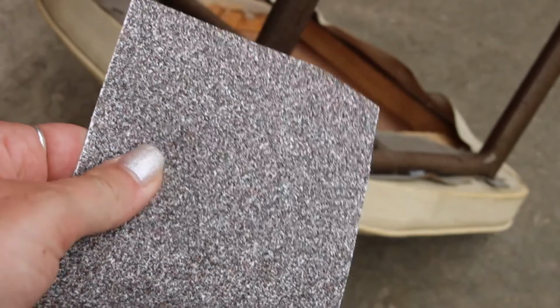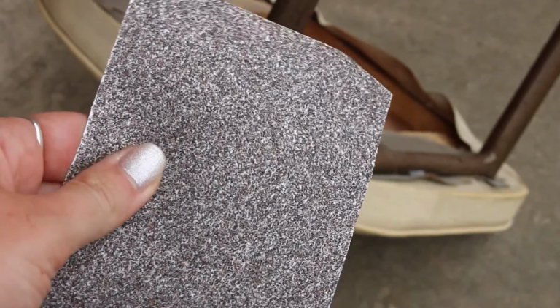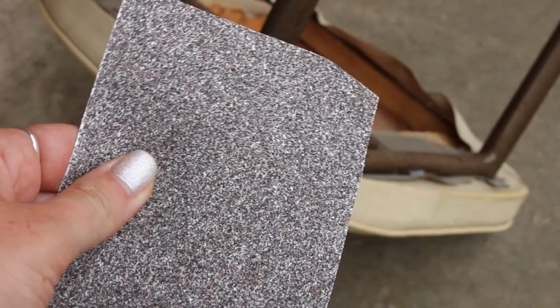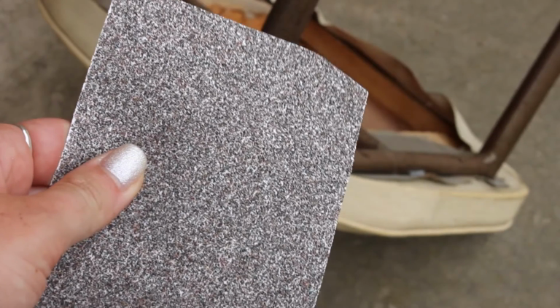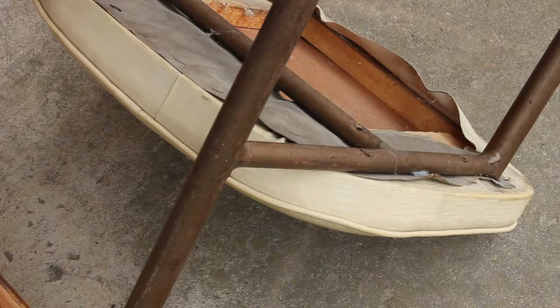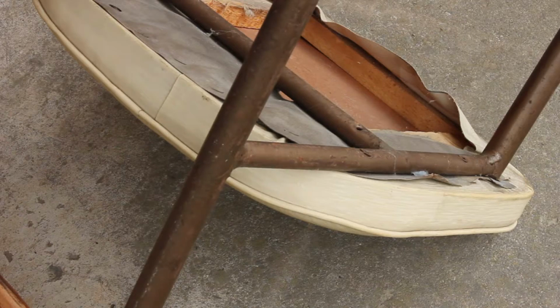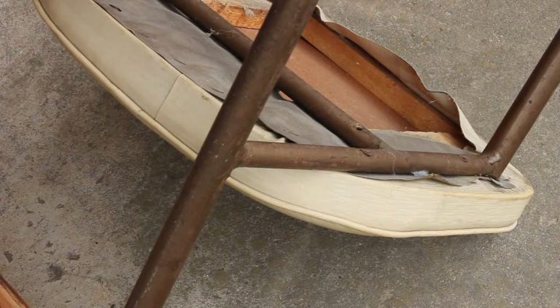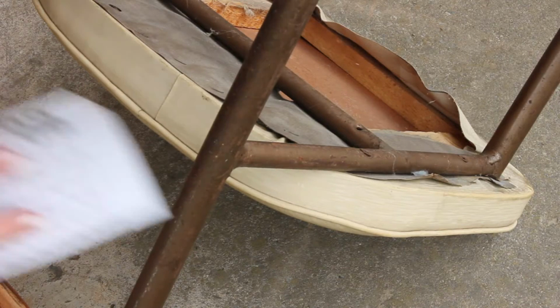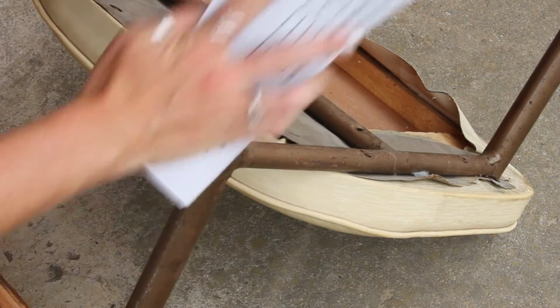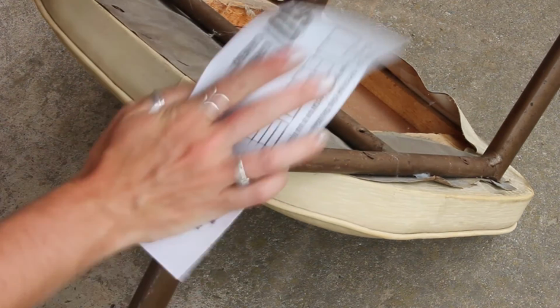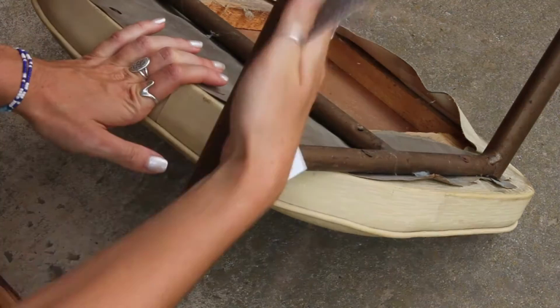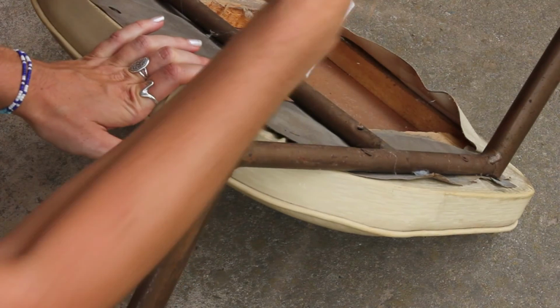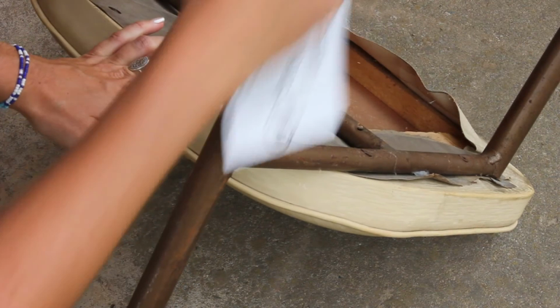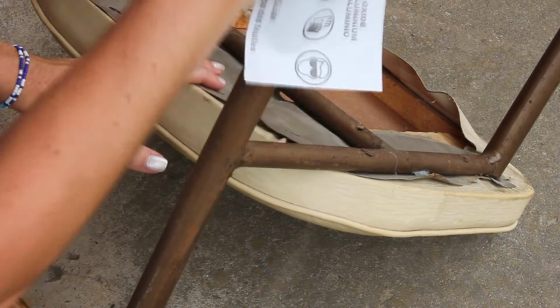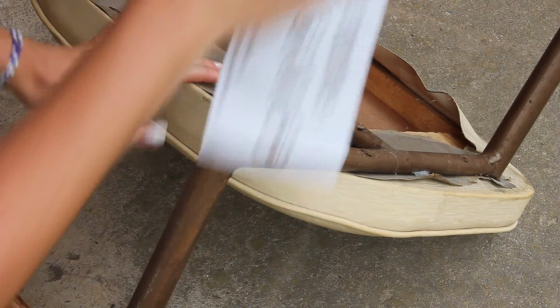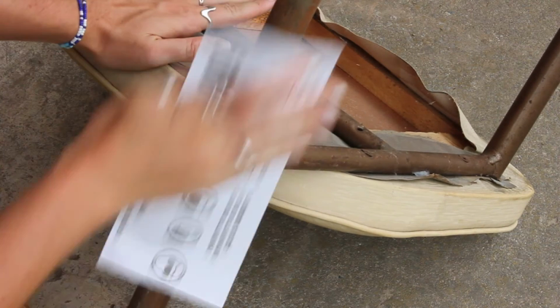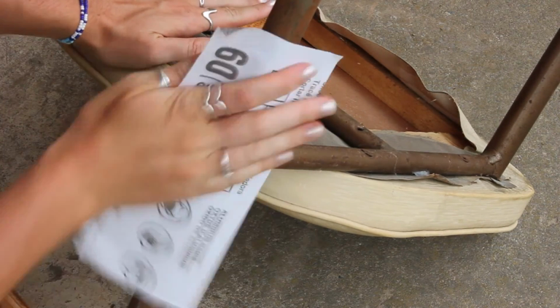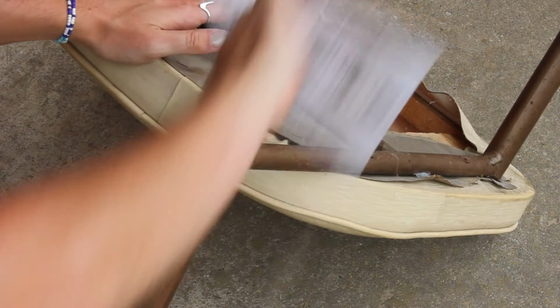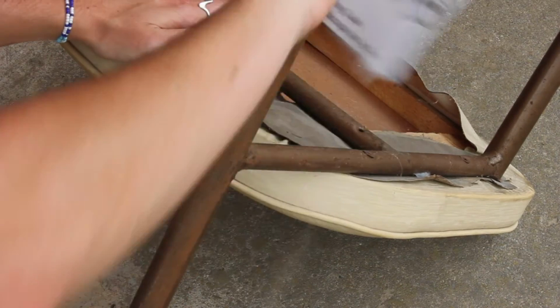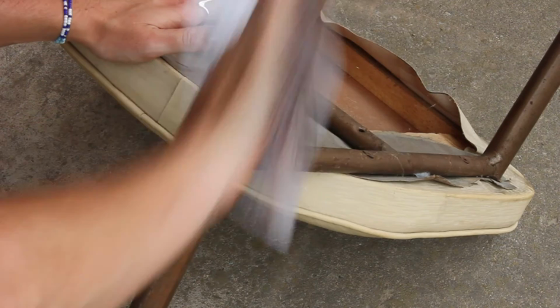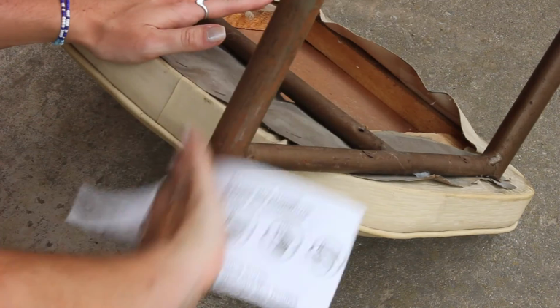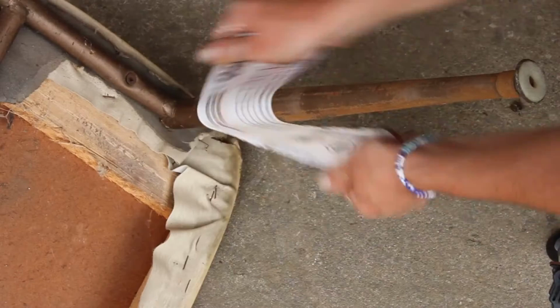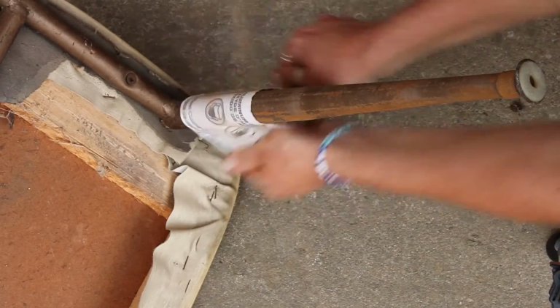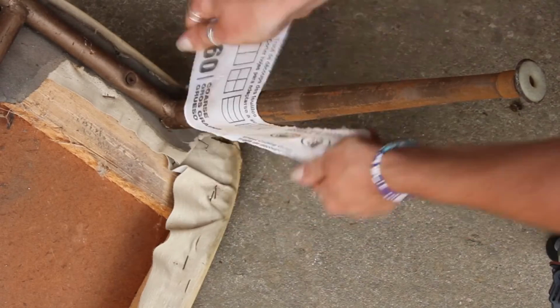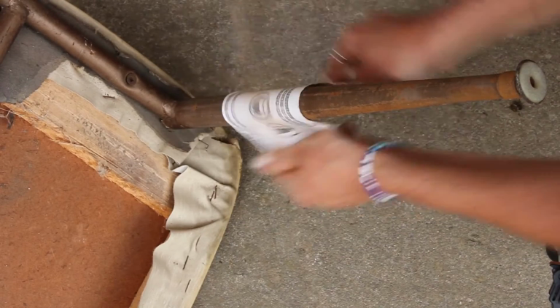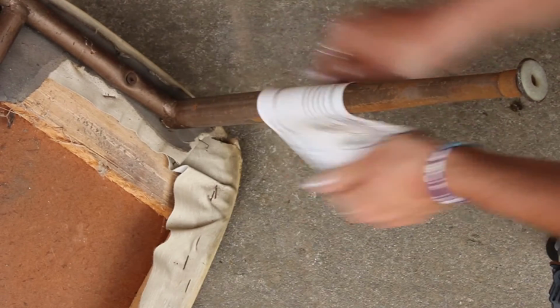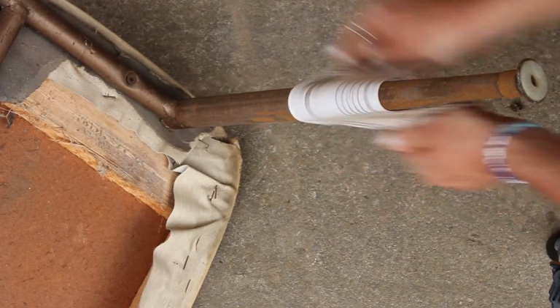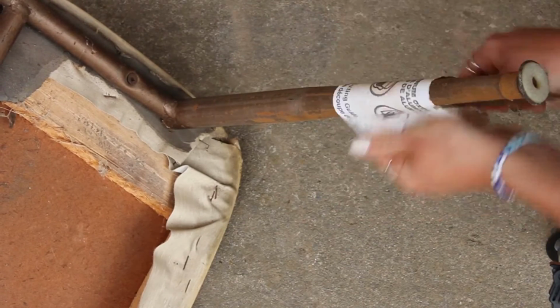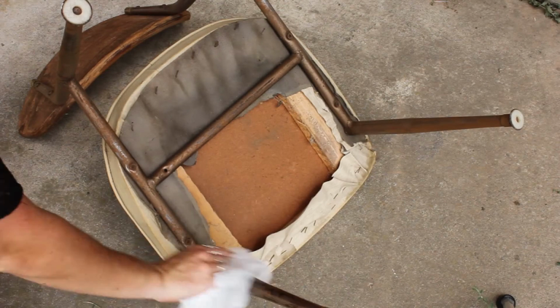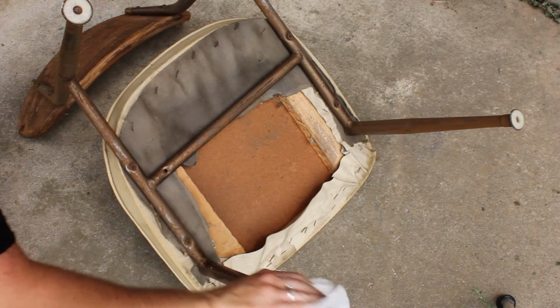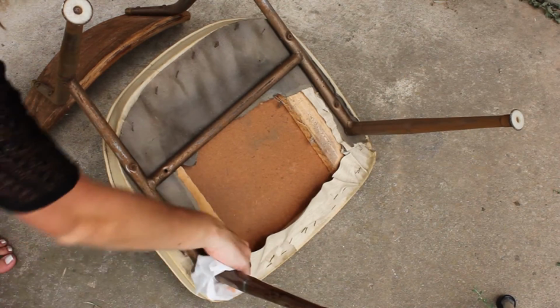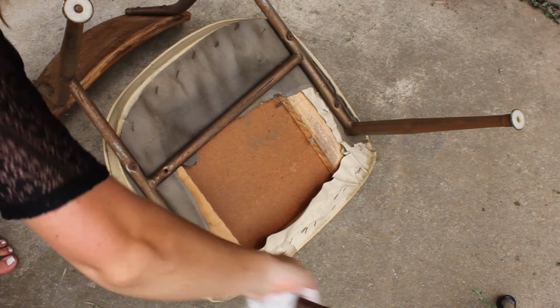It was in pretty rough shape, so I first started with the sandpaper — some pretty heavy grit to sand down the metal bars. There's a lot of rust on it and a lot of bumps on the metal. This just creates a clean surface so the paint can stick really well to it.